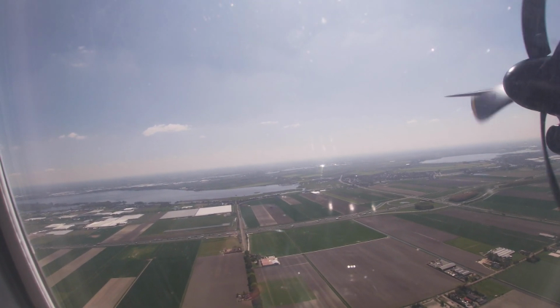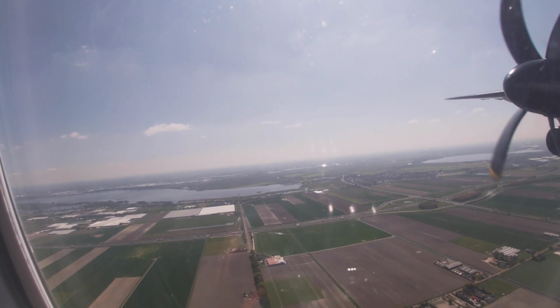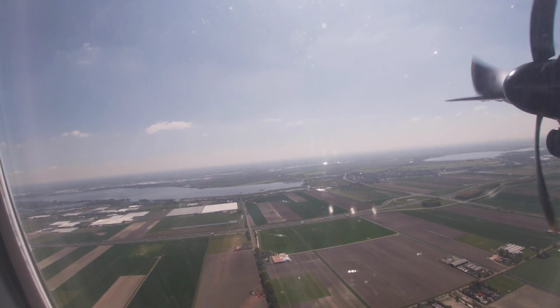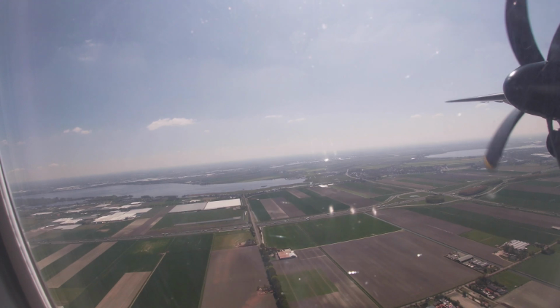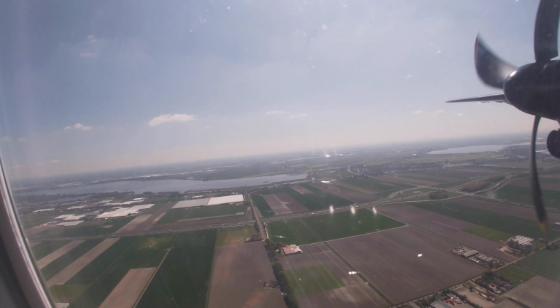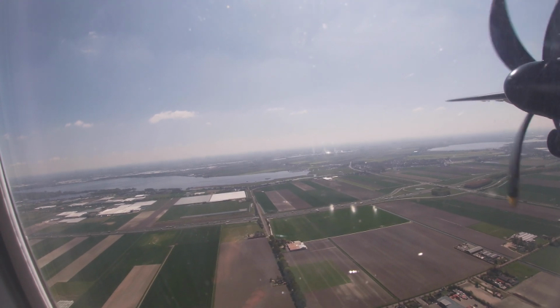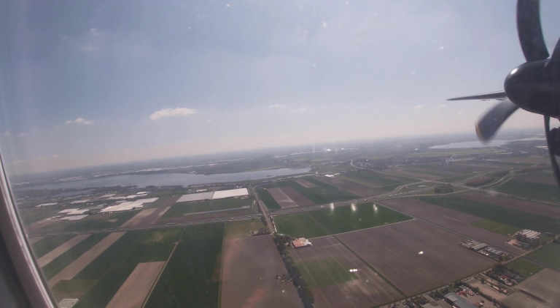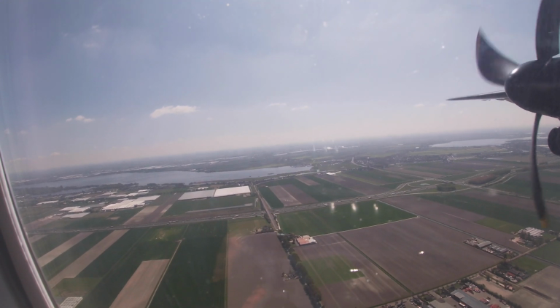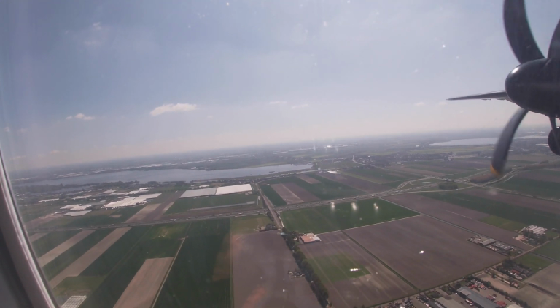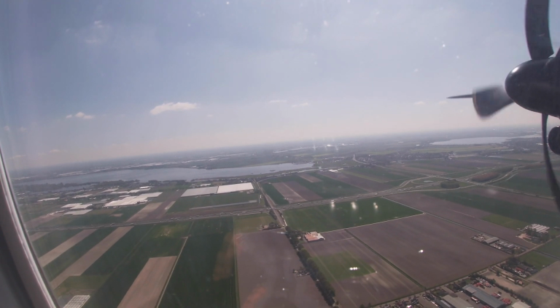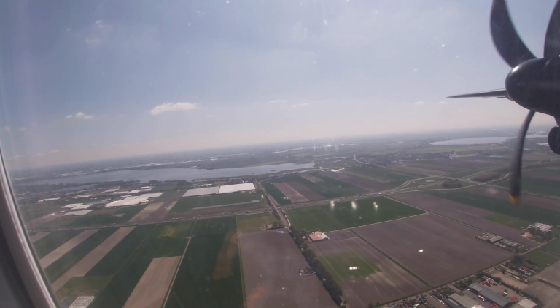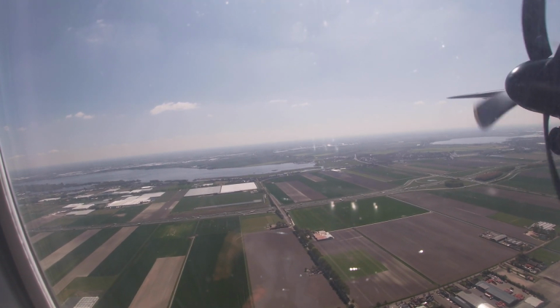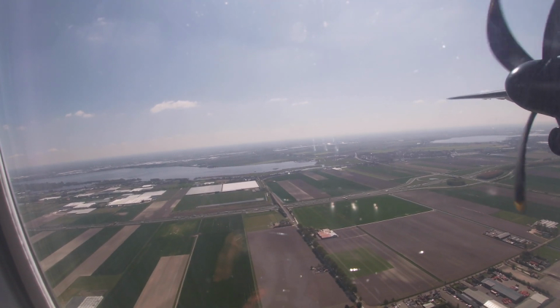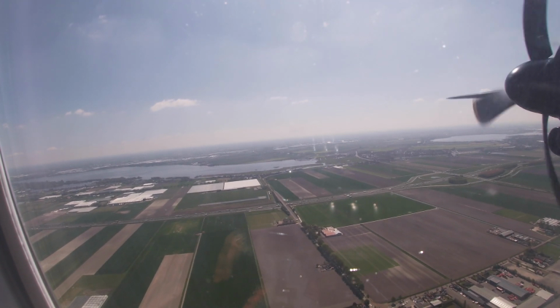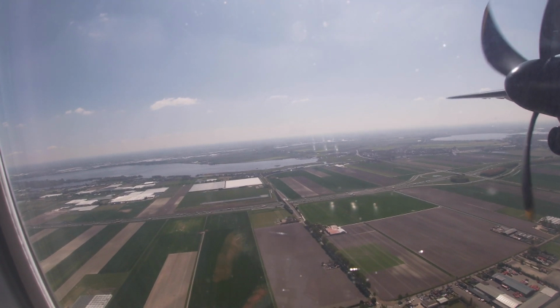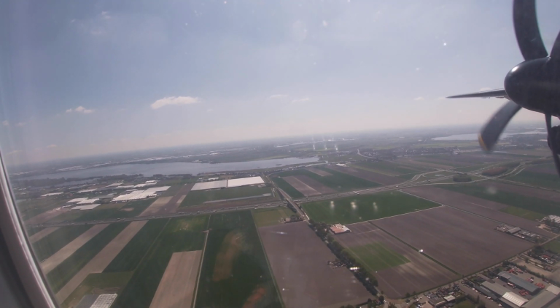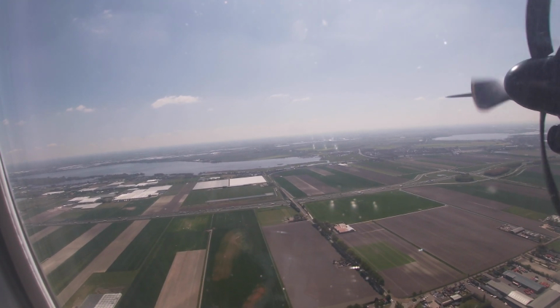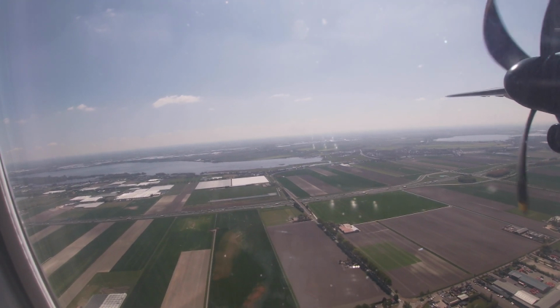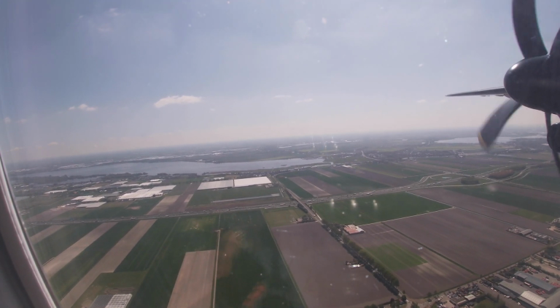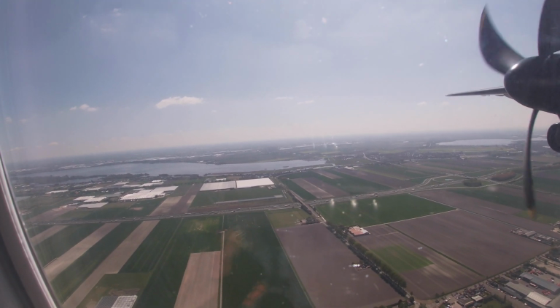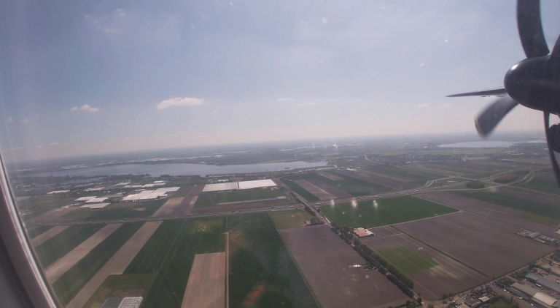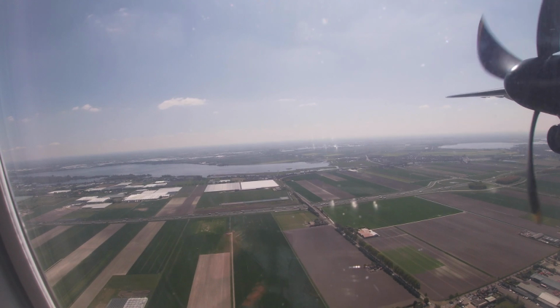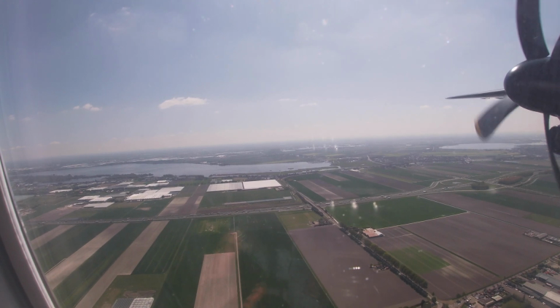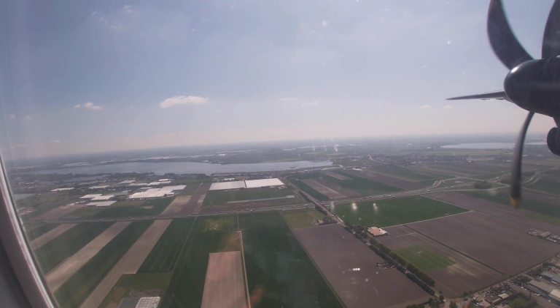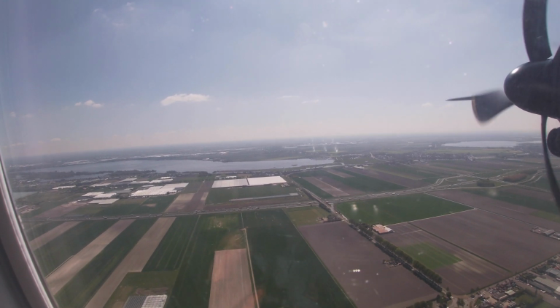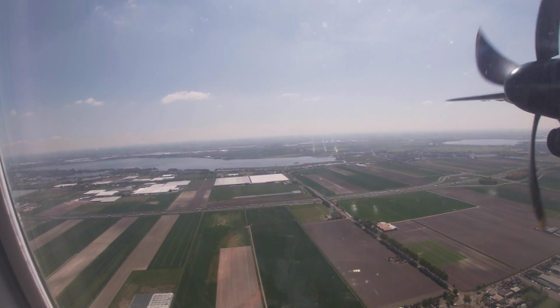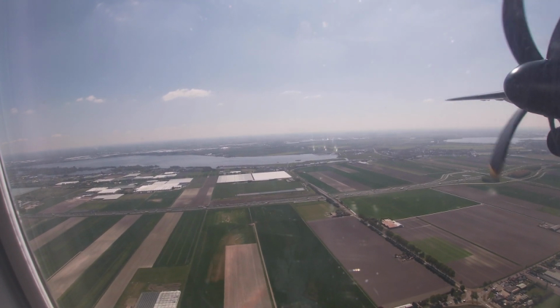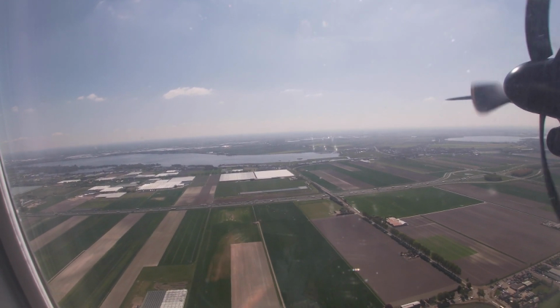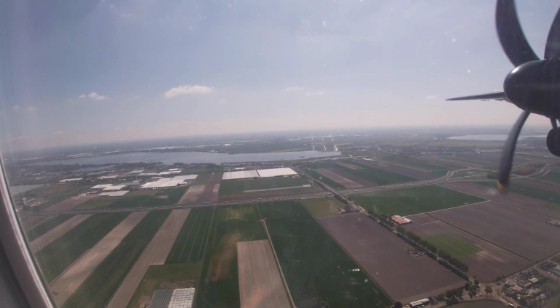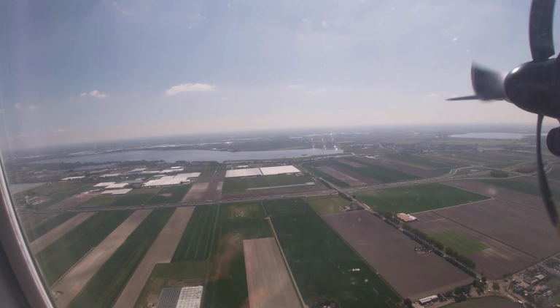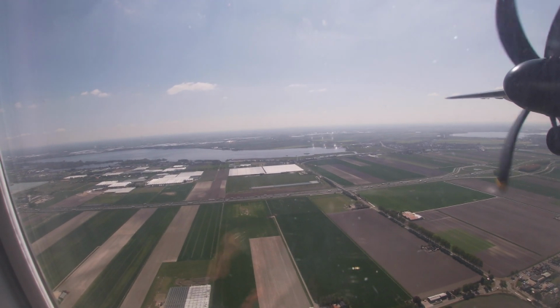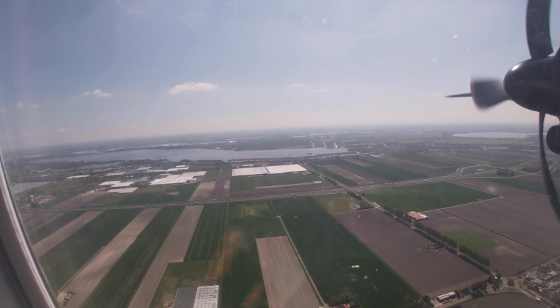But what do you think about Flybee? Let me know in the comments. In the meantime, we're already close to Amsterdam, so please enjoy the landing at Amsterdam's Schiphol Airport.